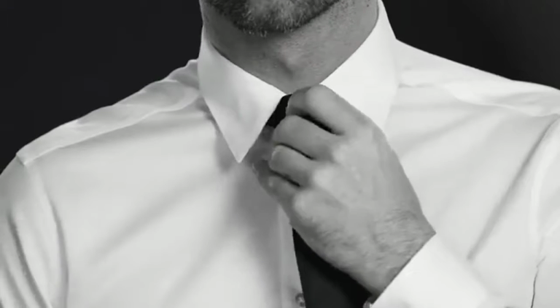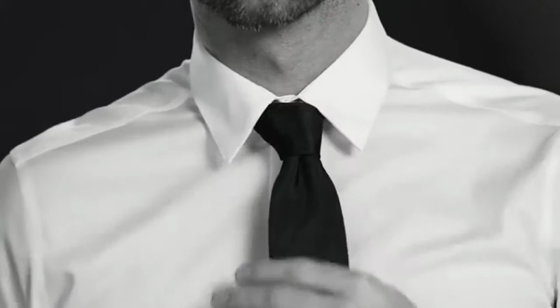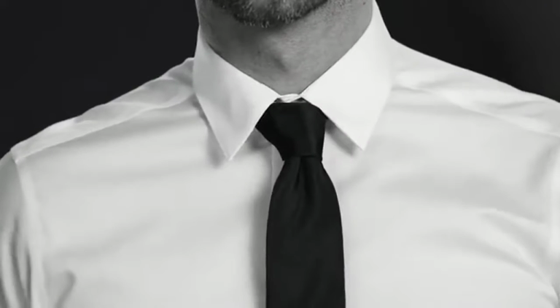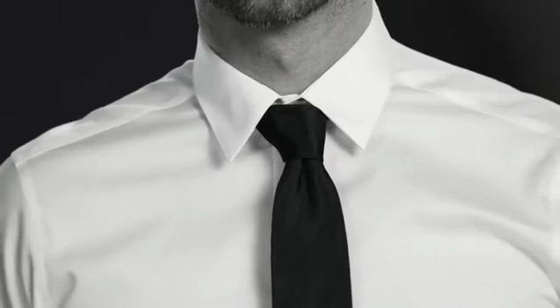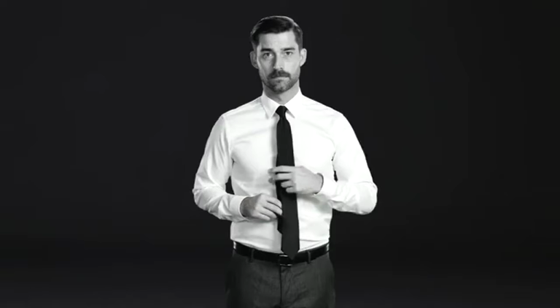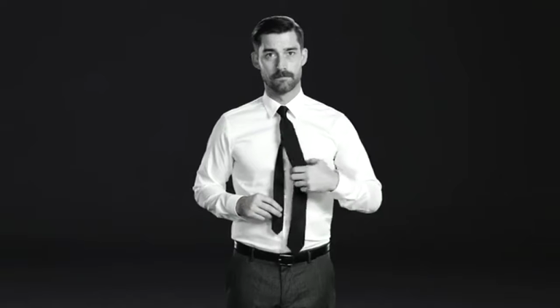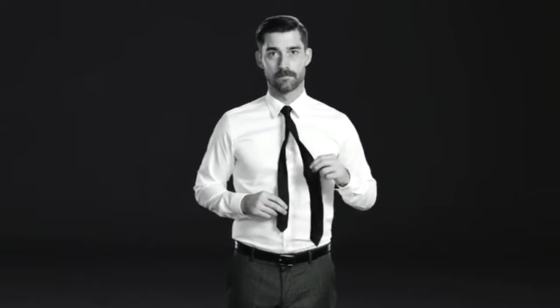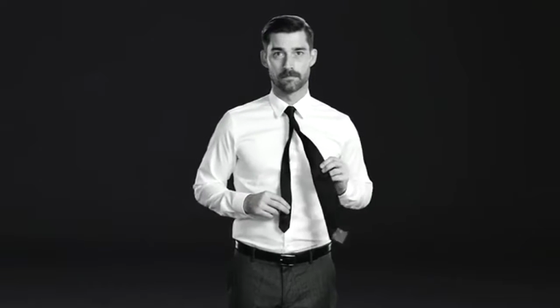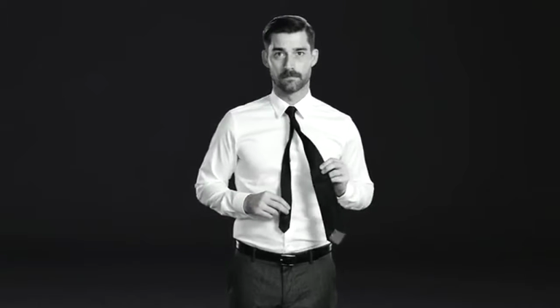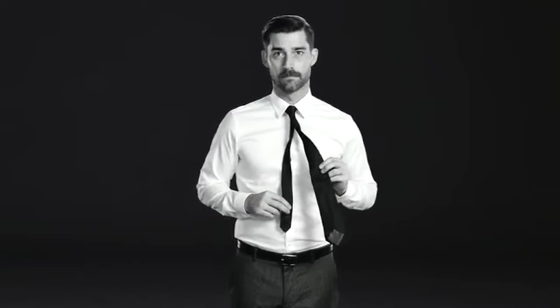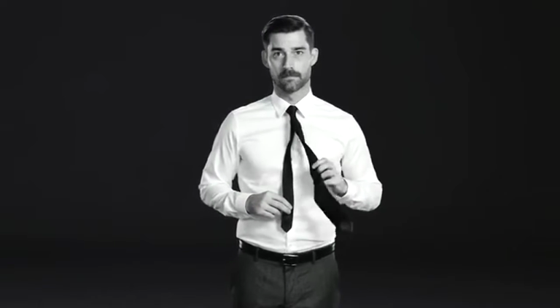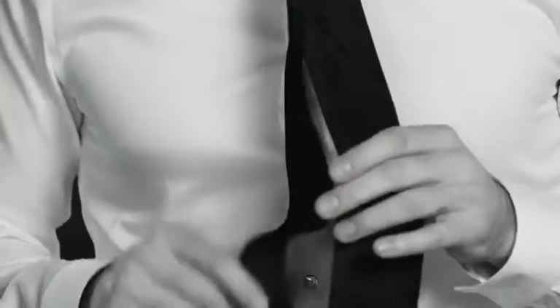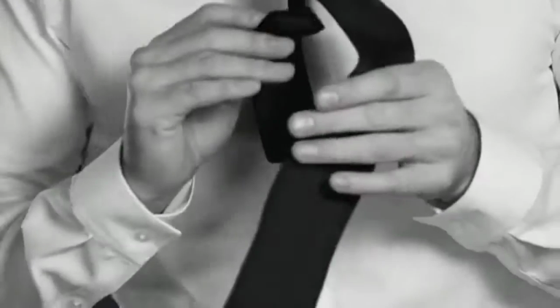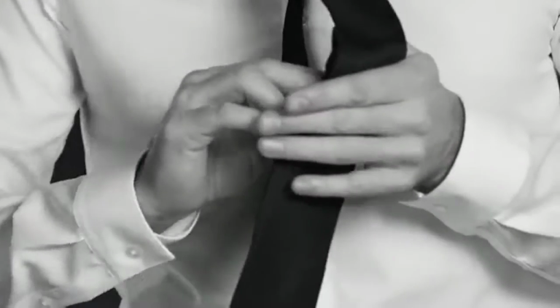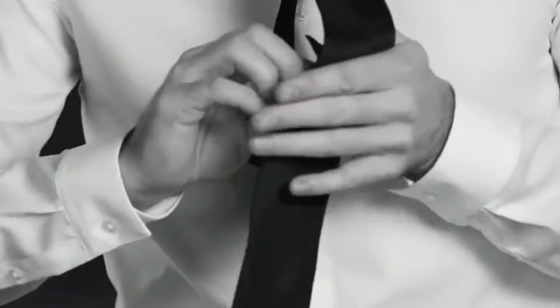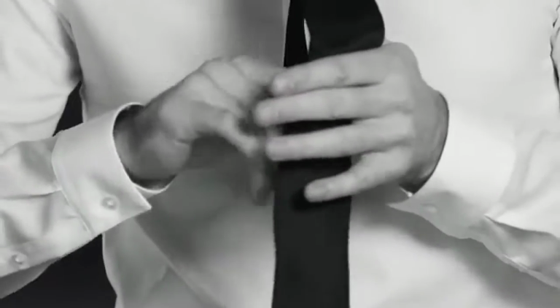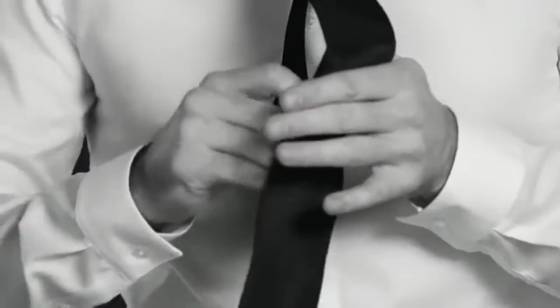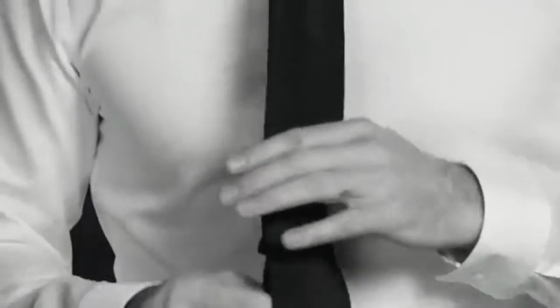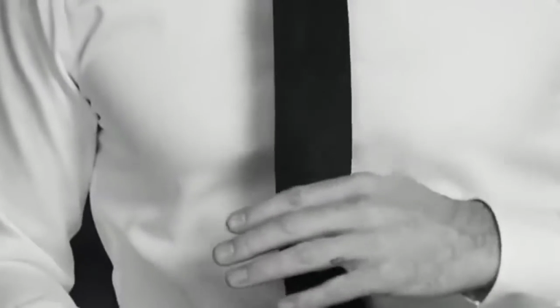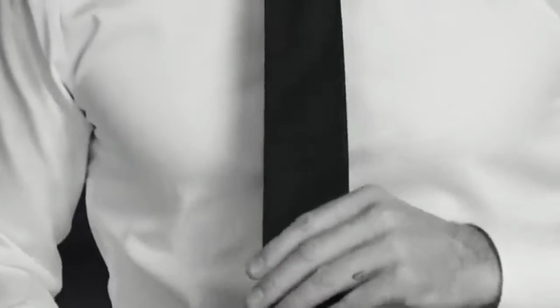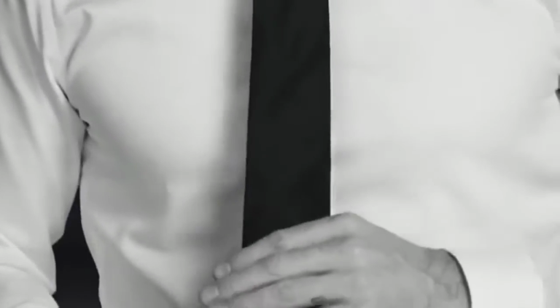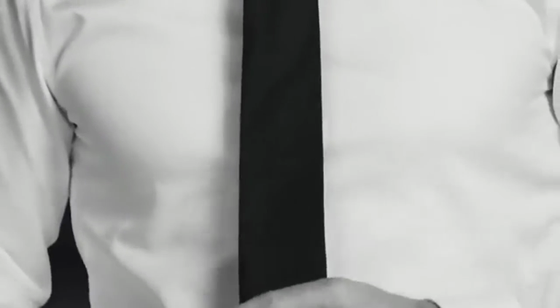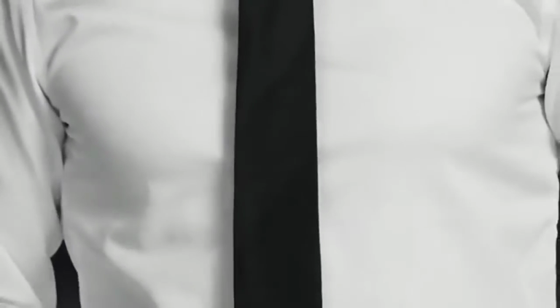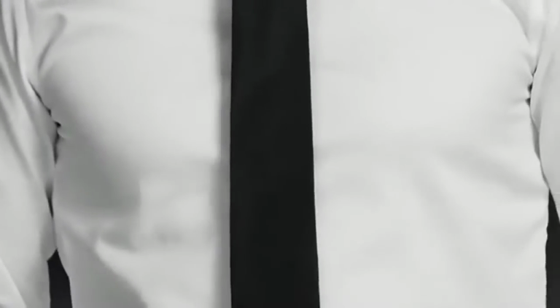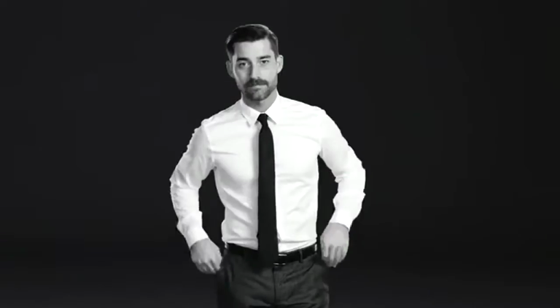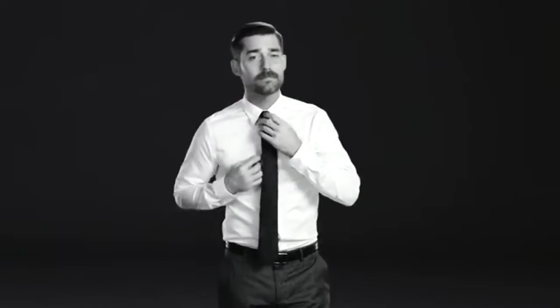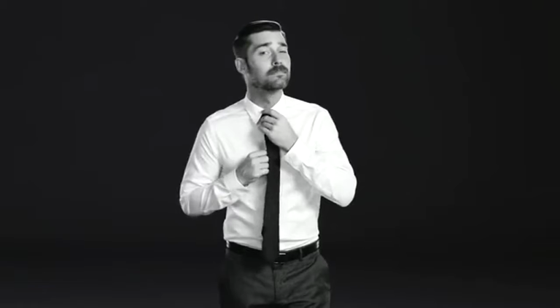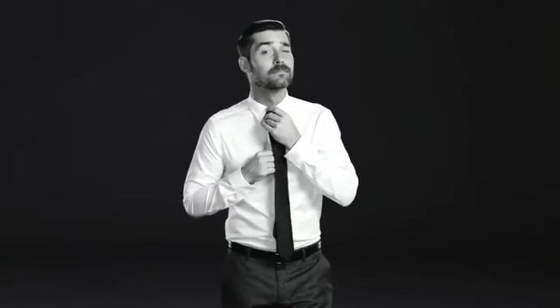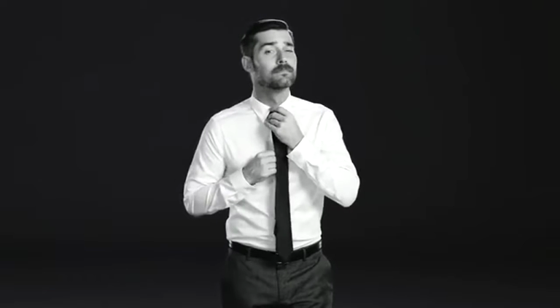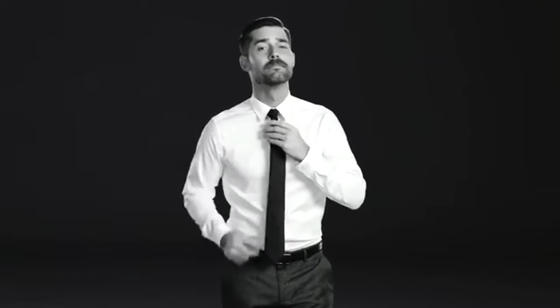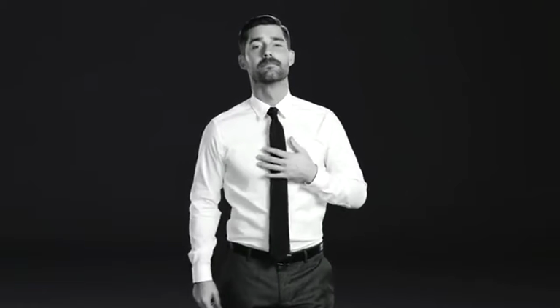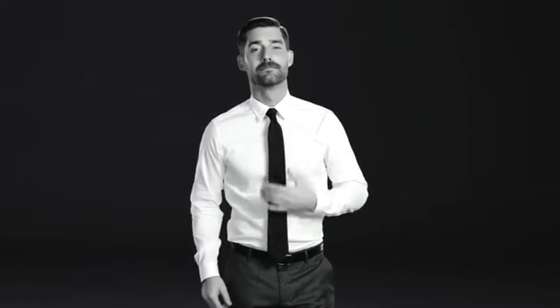Hold the narrow end and pull up on the knot to adjust. Pinch to create a dimple at the center. Place the tail in the keeper loop at the back to hold your look. The tip of your tie should hit your belt. Now look at you — you're one dapper gent.